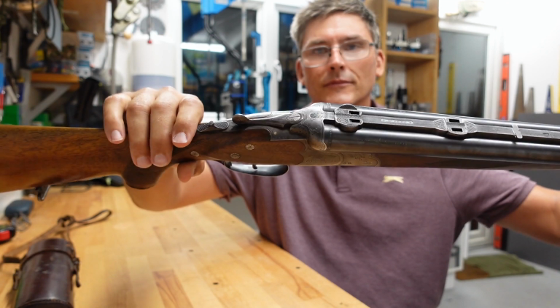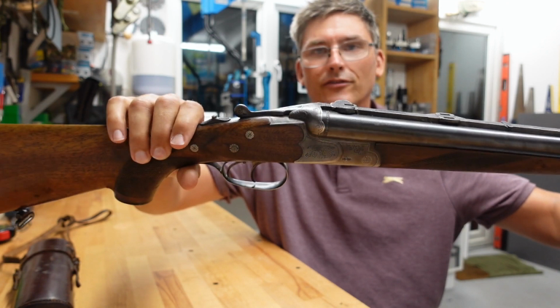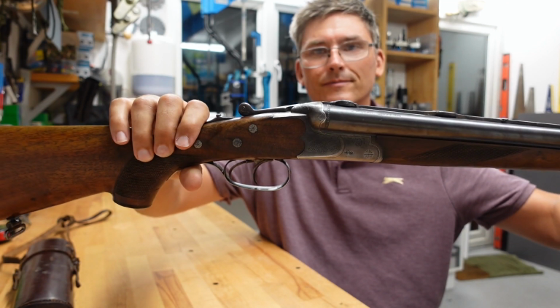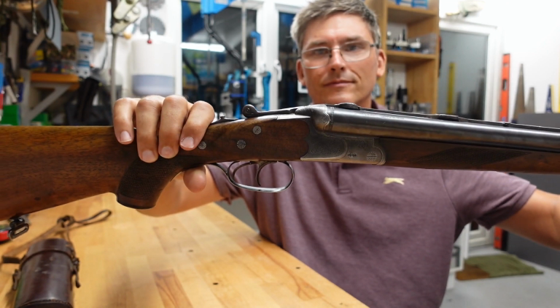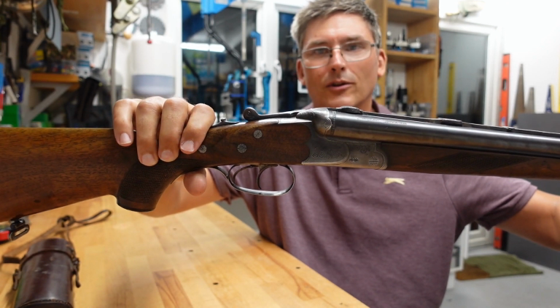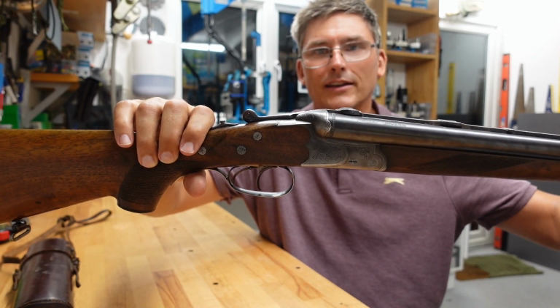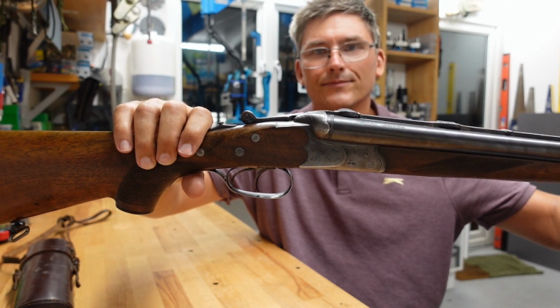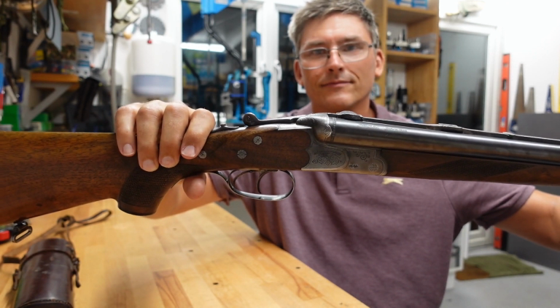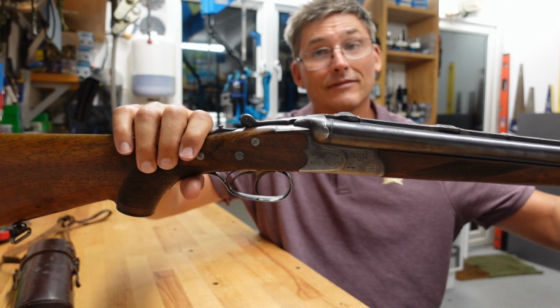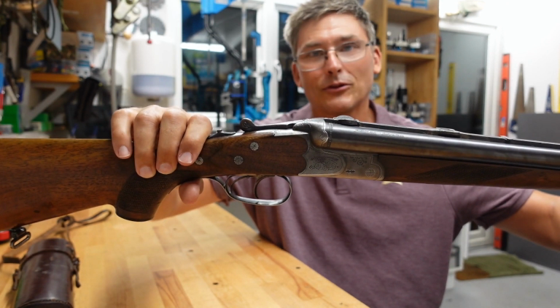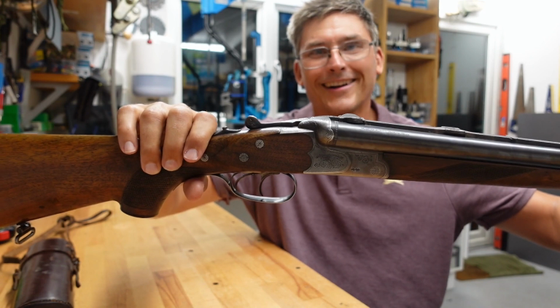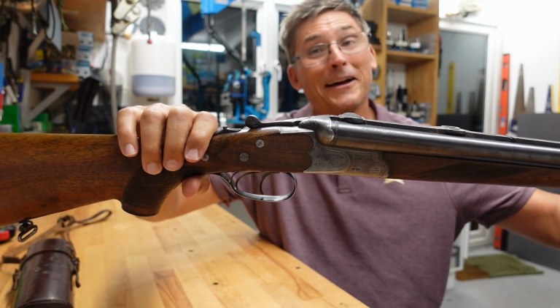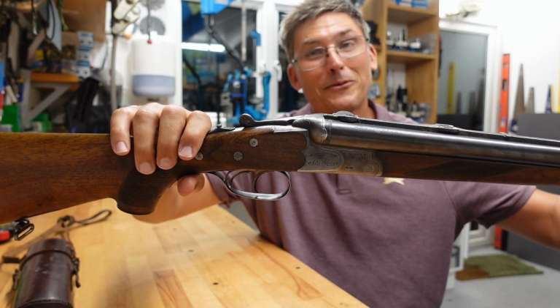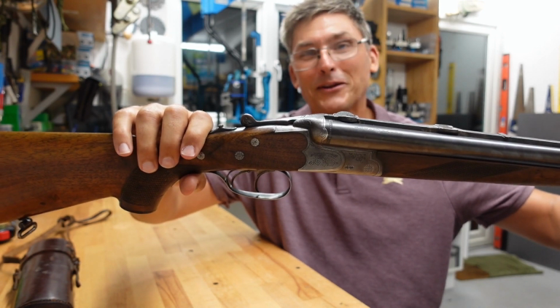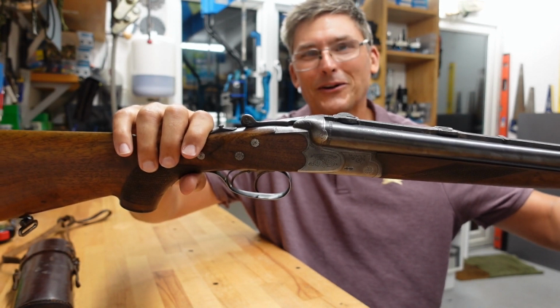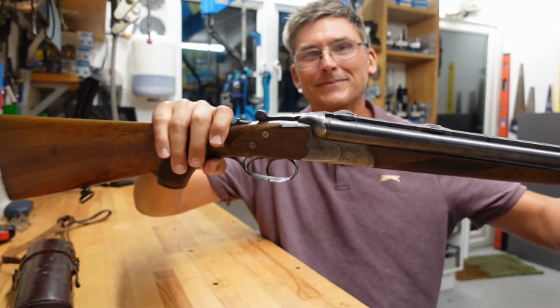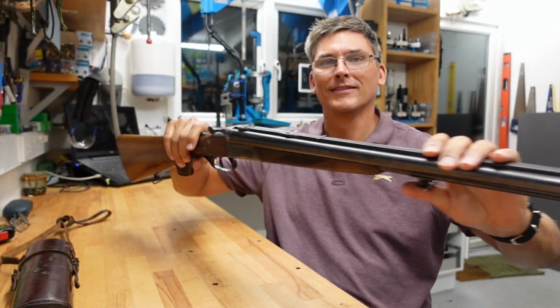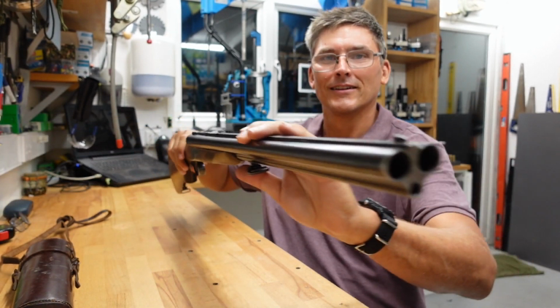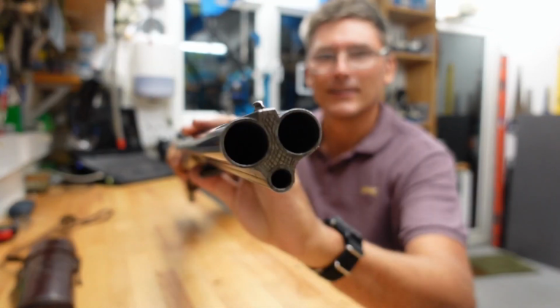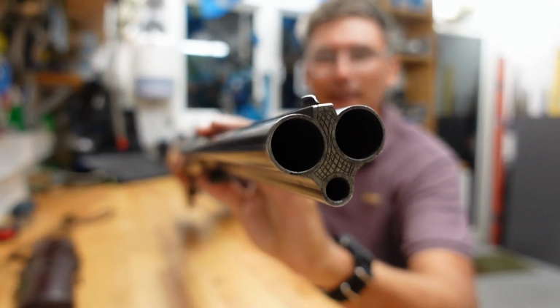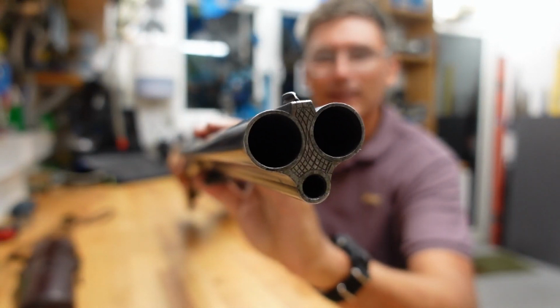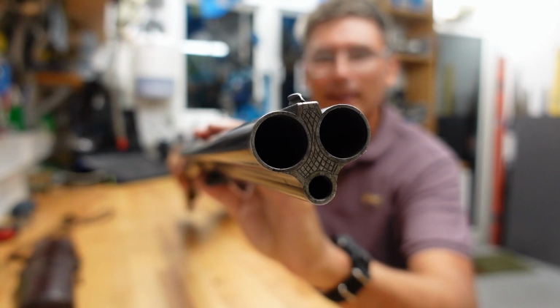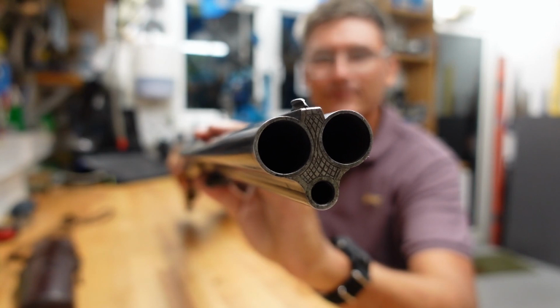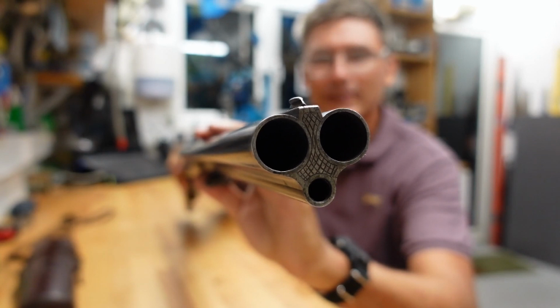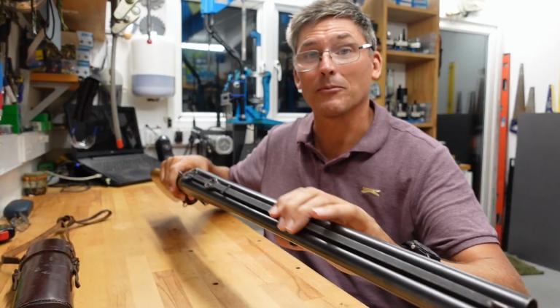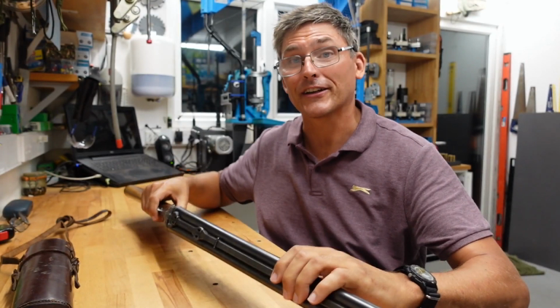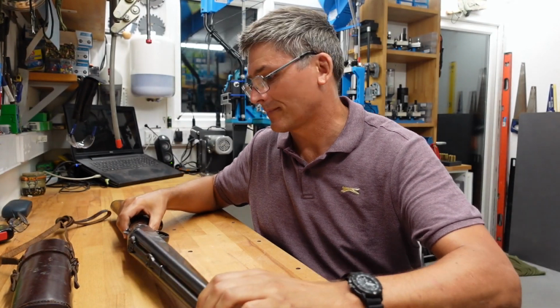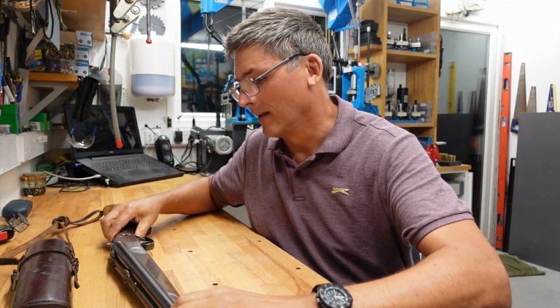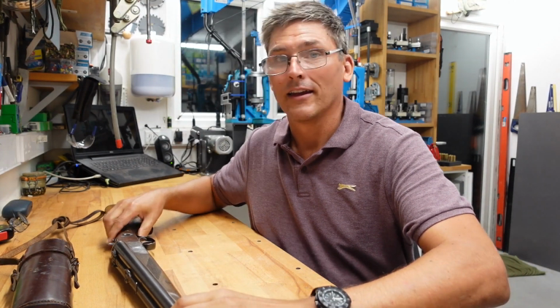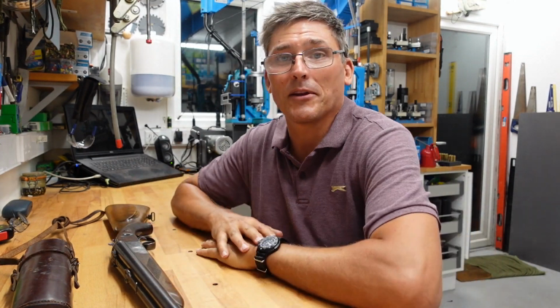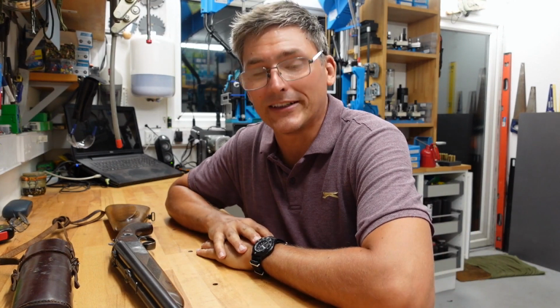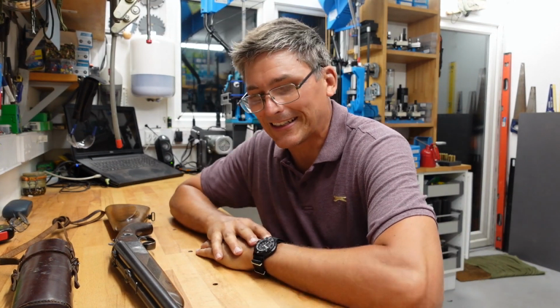Isn't that beautiful? What do you think of this? You're wrong — you're right but you're also wrong. See that third little barrel there? This is a combination gun. In Germany, we call these things a drilling.